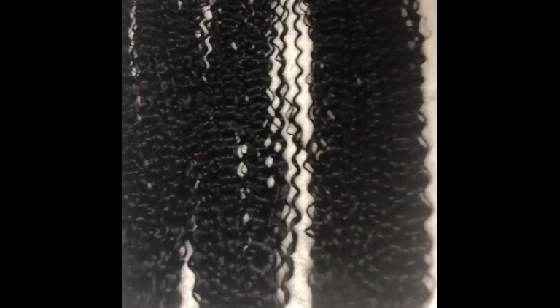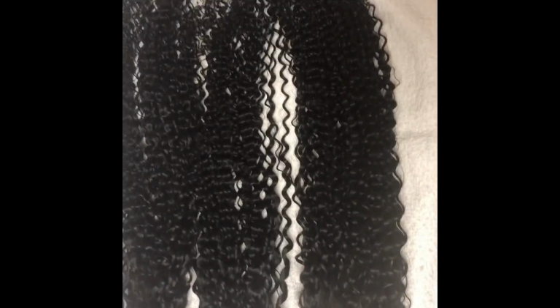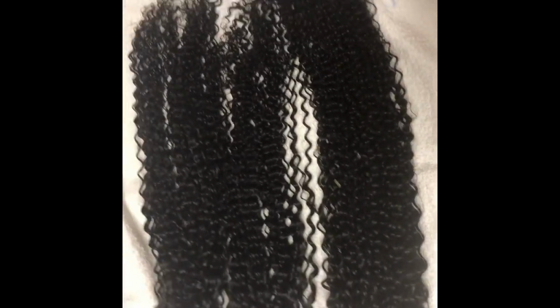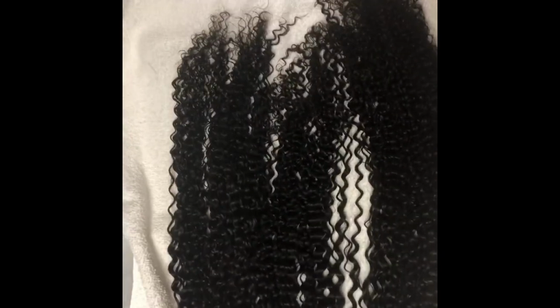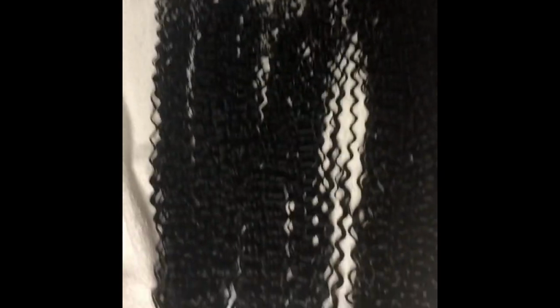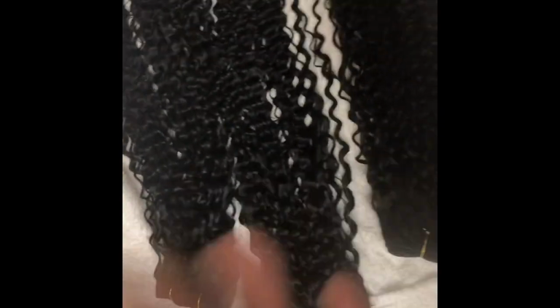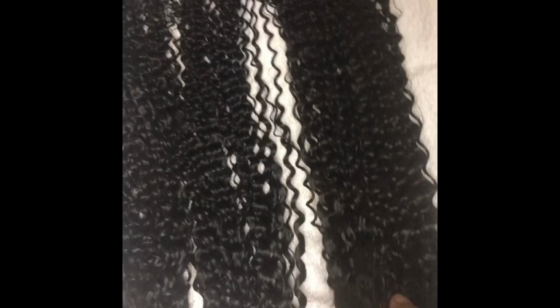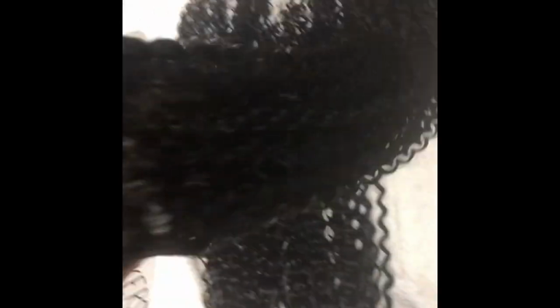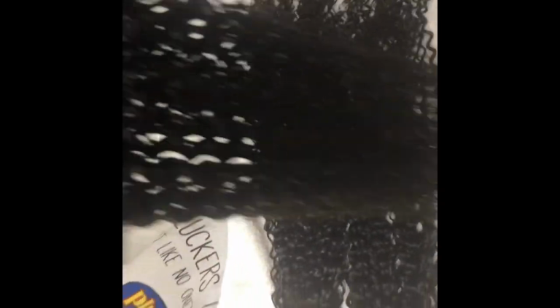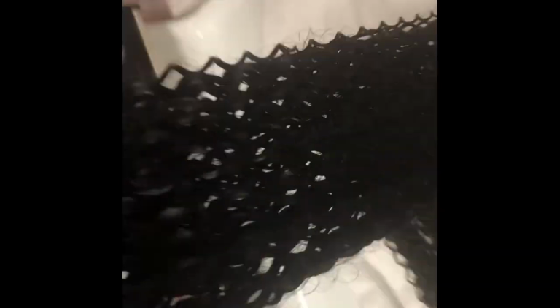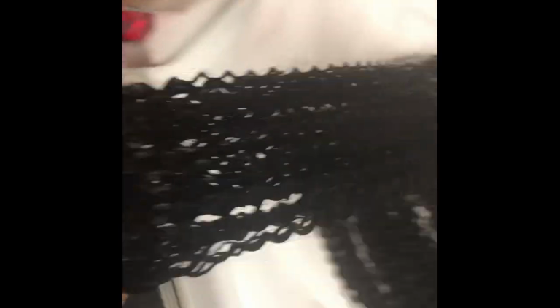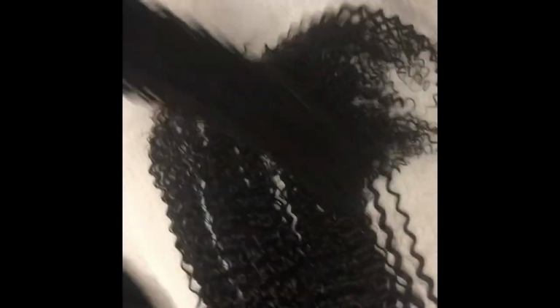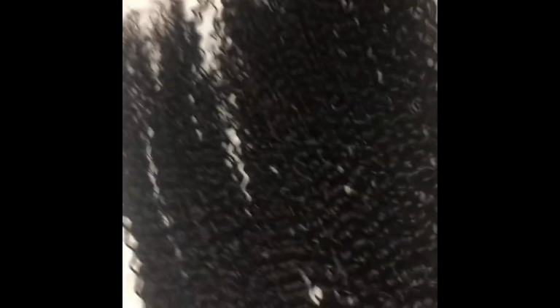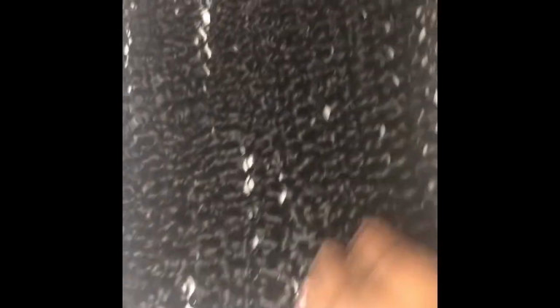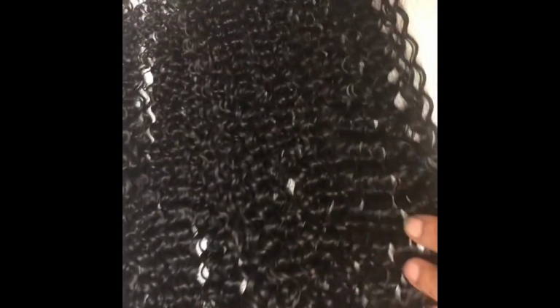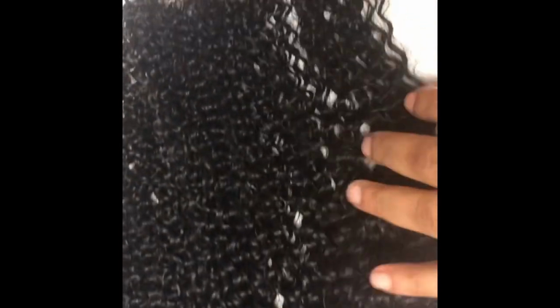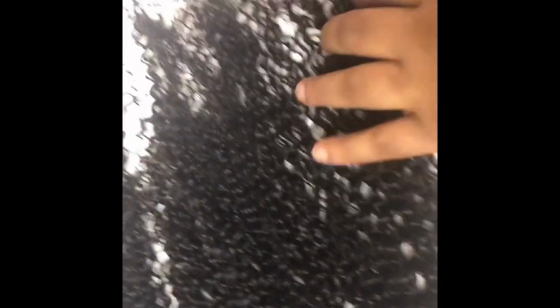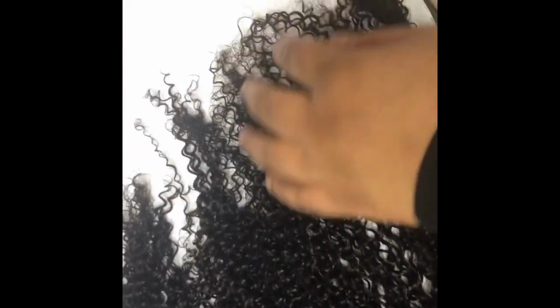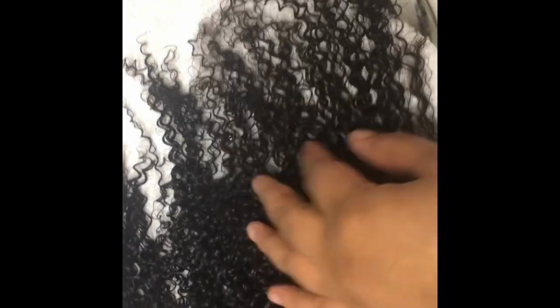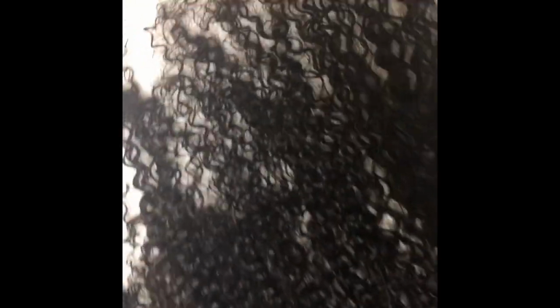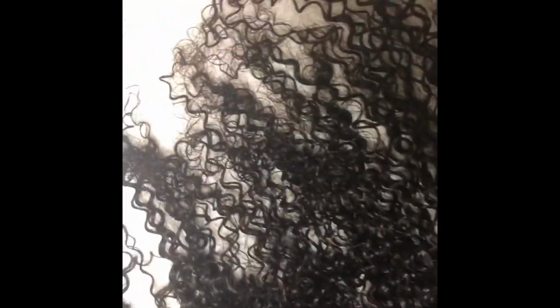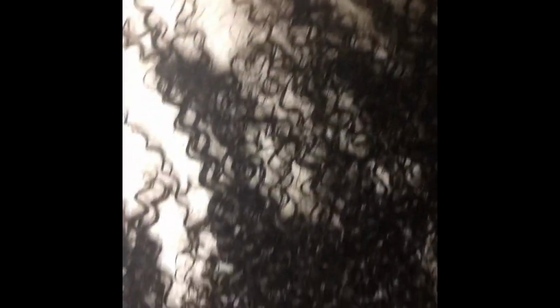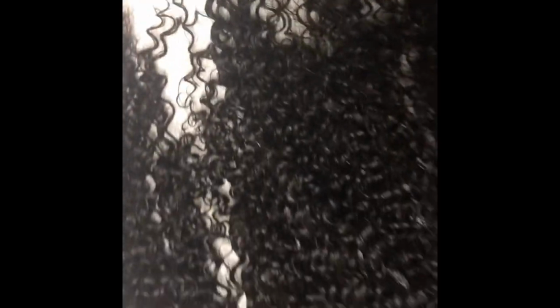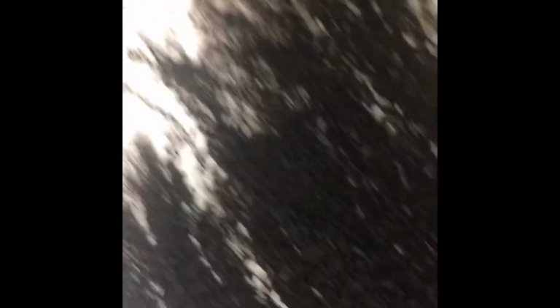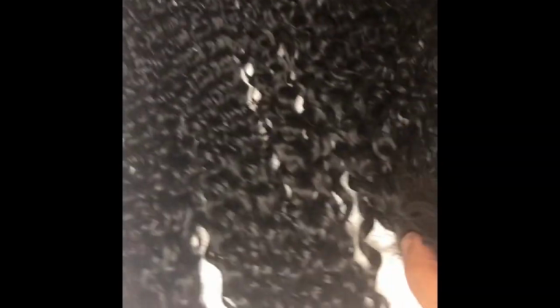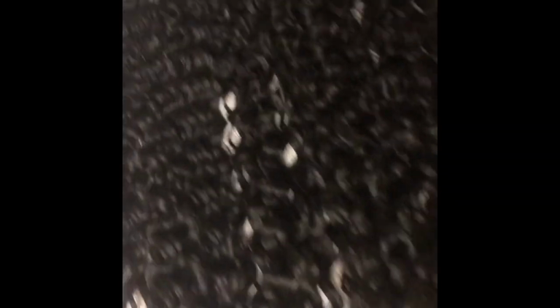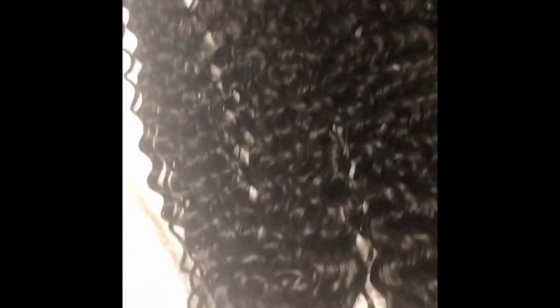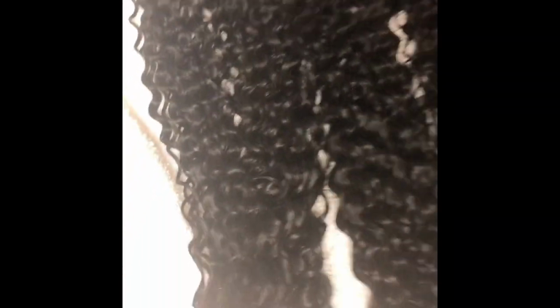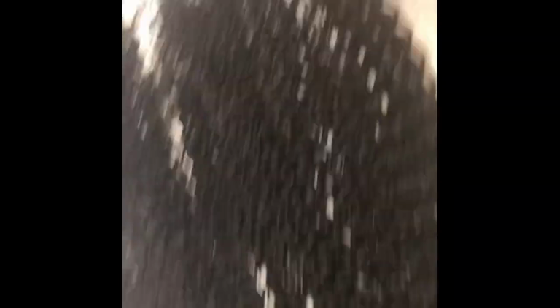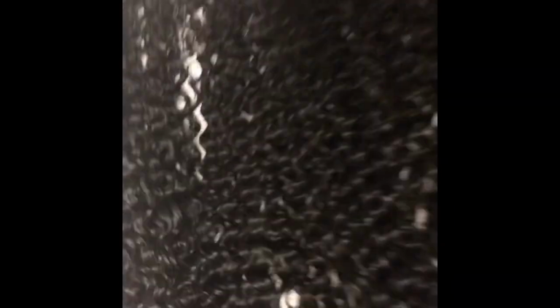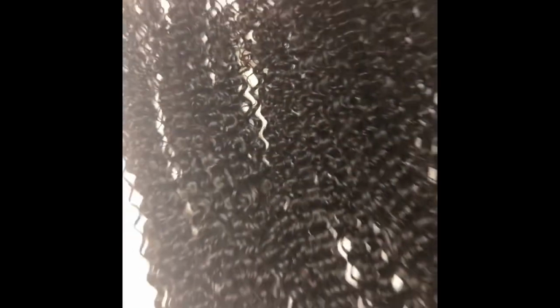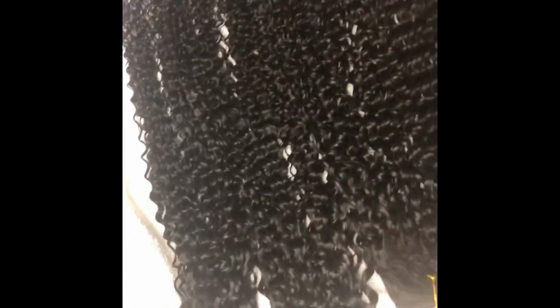After I finished washing the hair, I laid them out on a towel. I'm gonna go get a pant hanger and hang them up so they can dry overnight, so I can get ready to install the clip-ons — you'll see that in the next video.